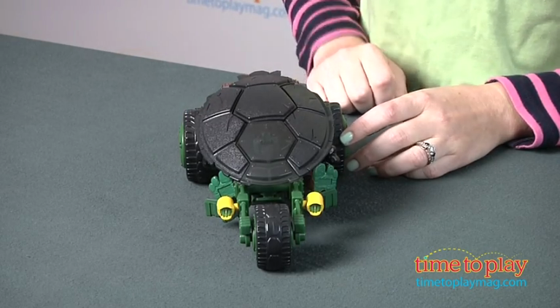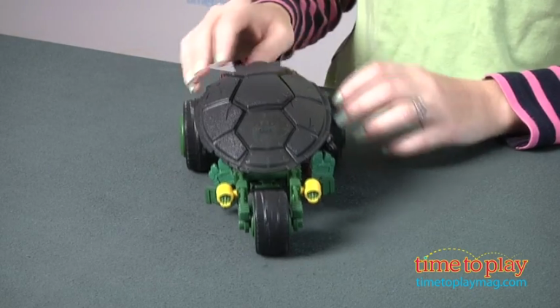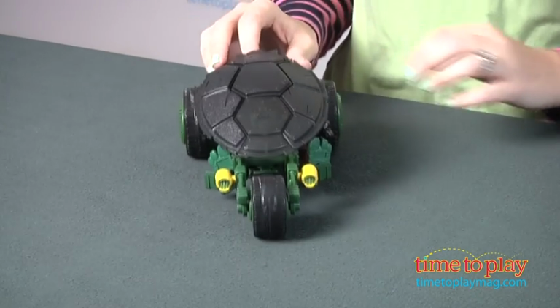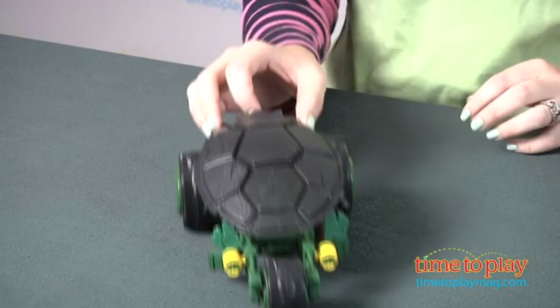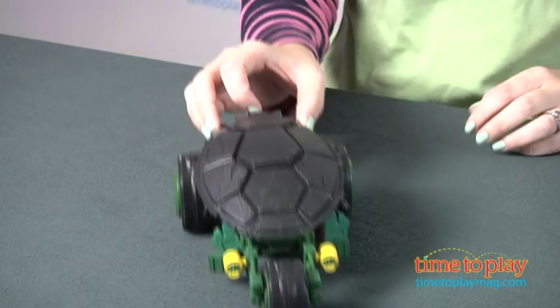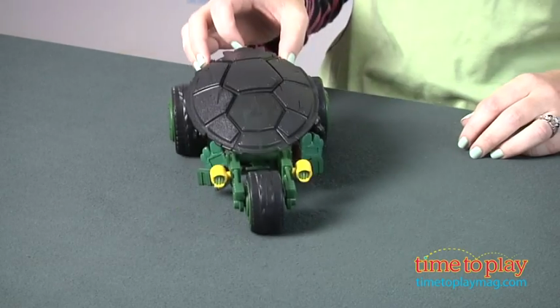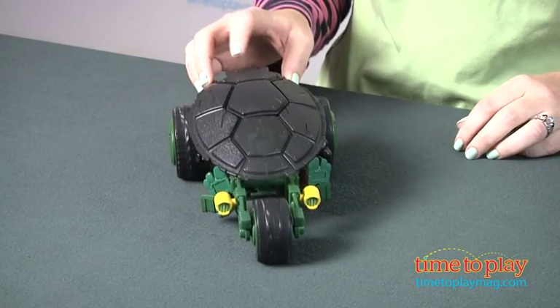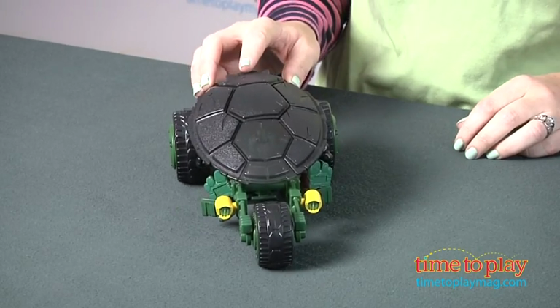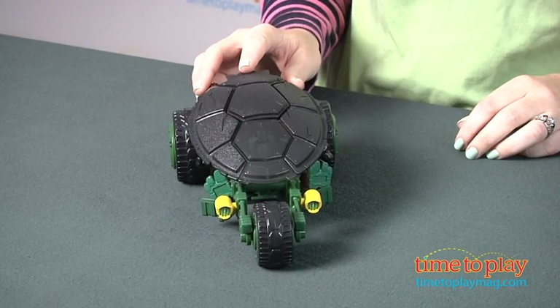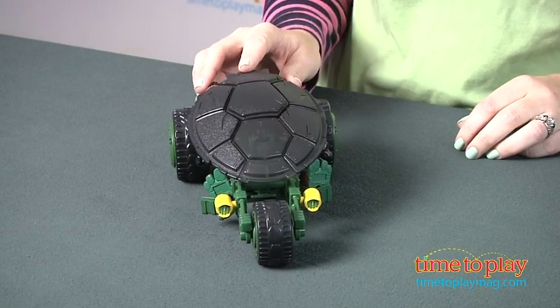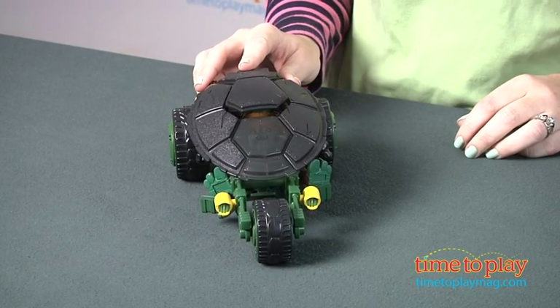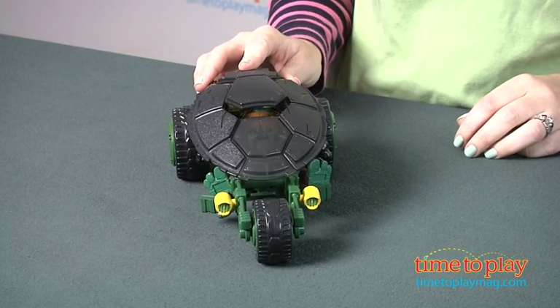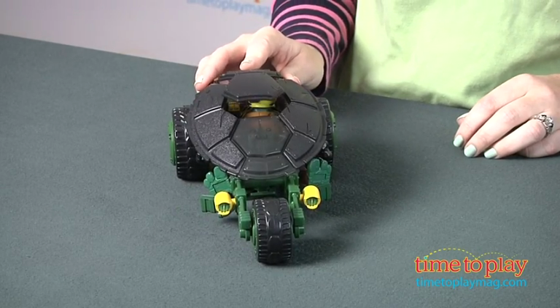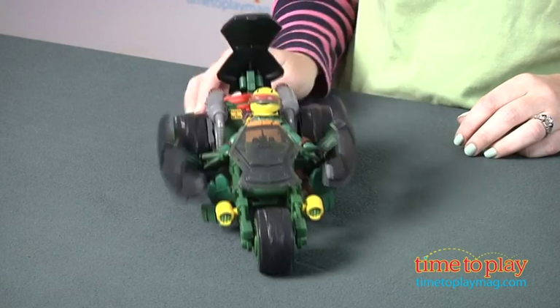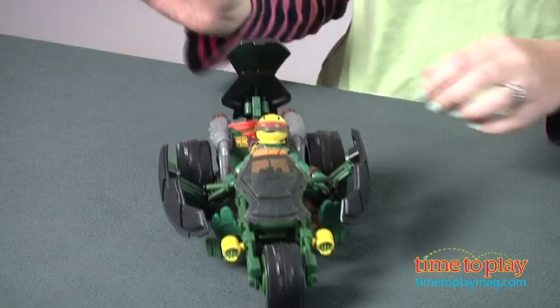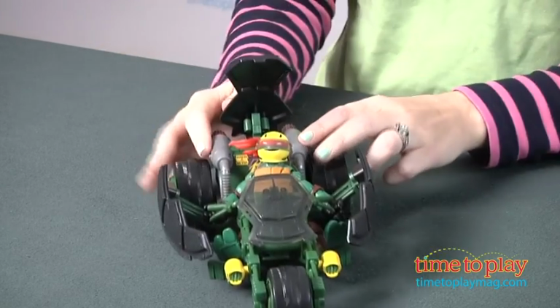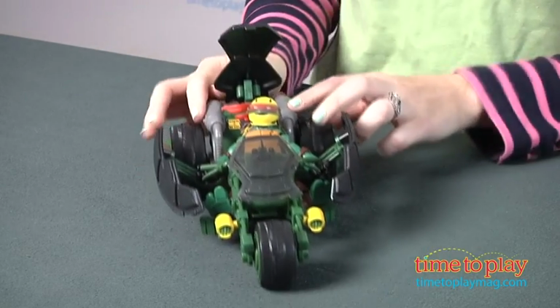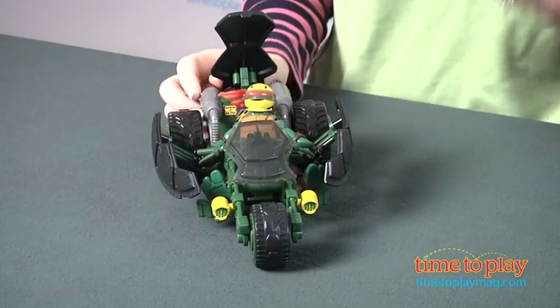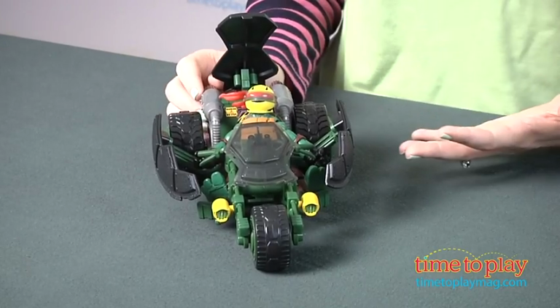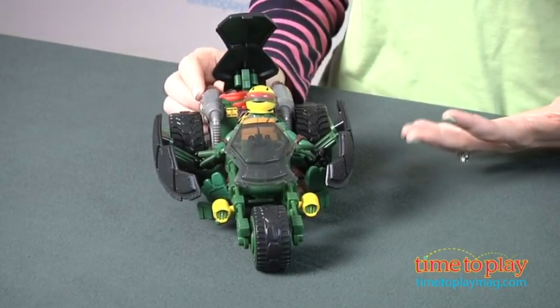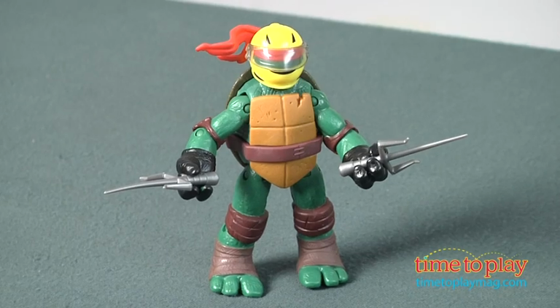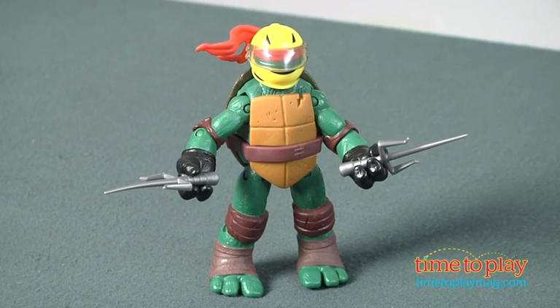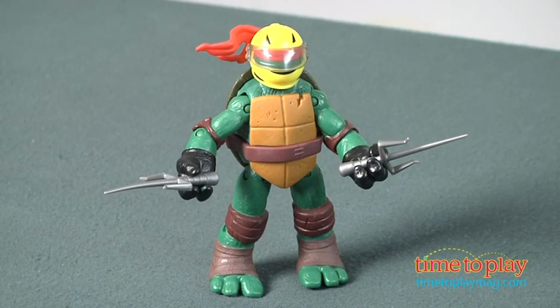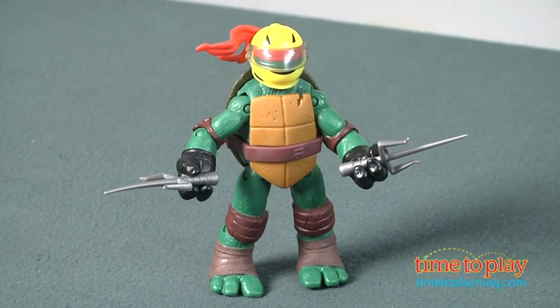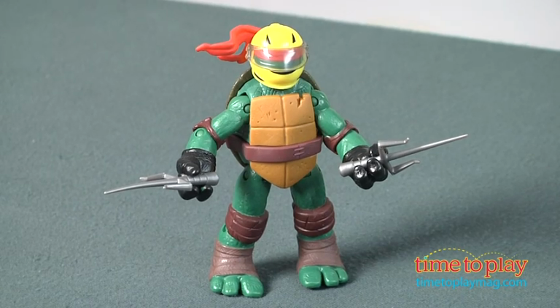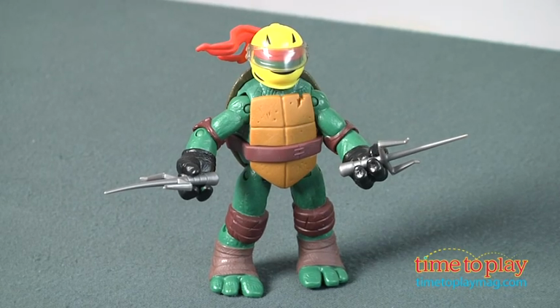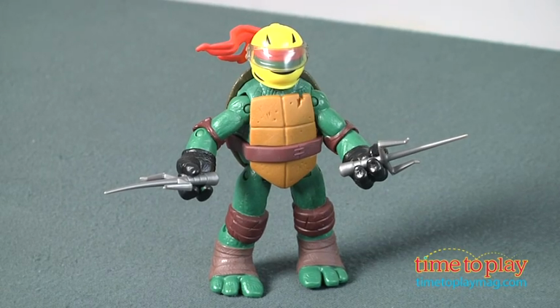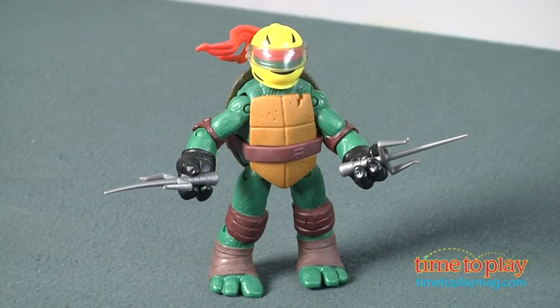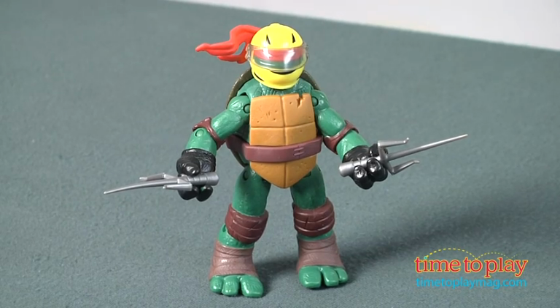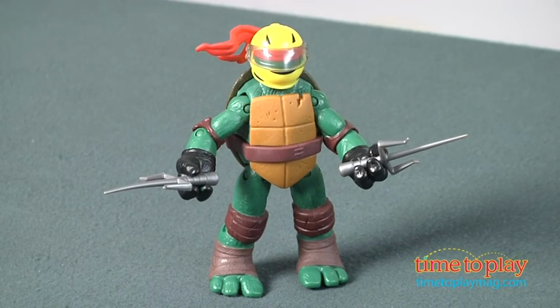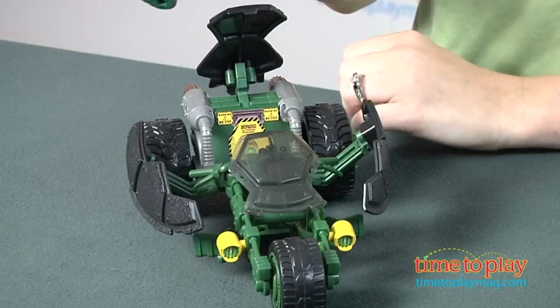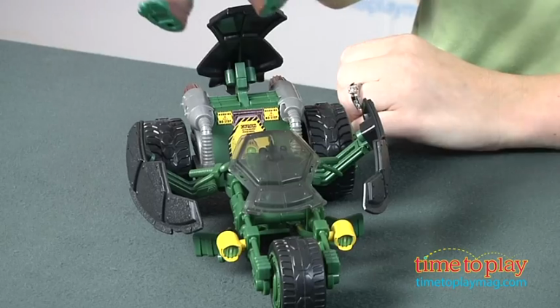Now, you can push this back and forth — it is freewheeling — but when you press the button on the back of the vehicle, it opens up the shell and reveals a Stealth Ninja Raphael figure. That is included, and it is an exclusive figure.